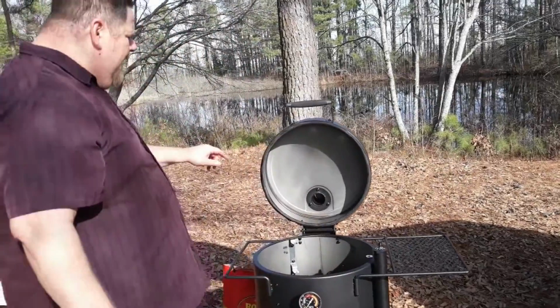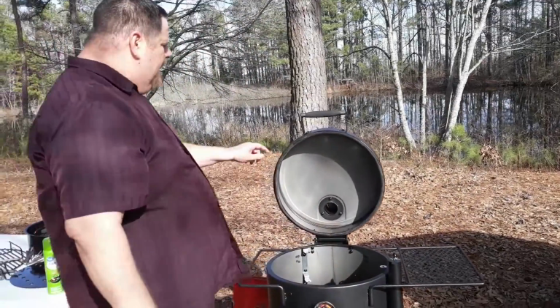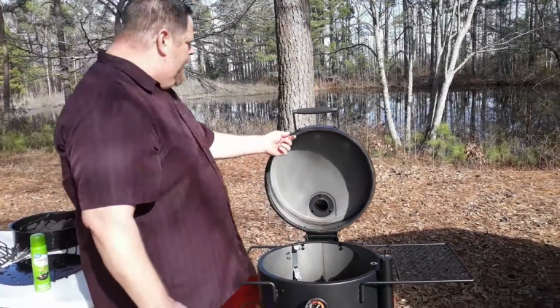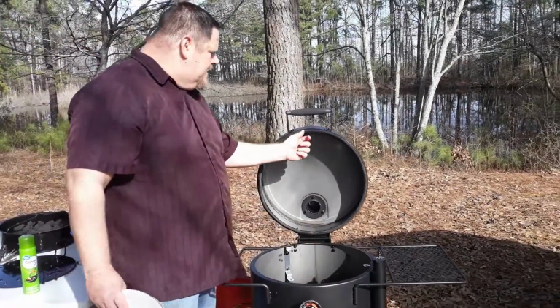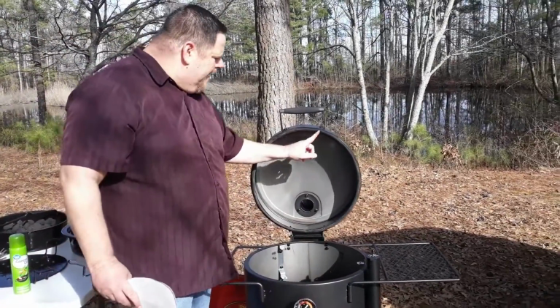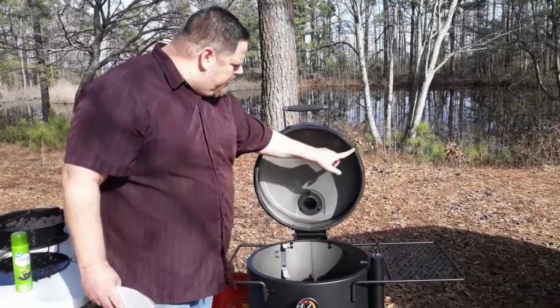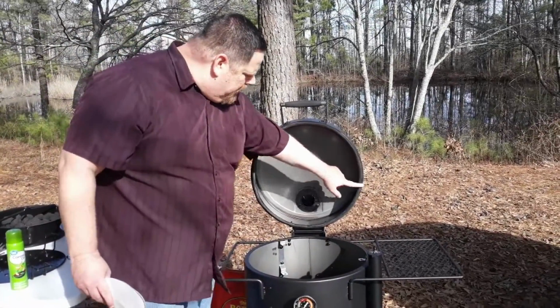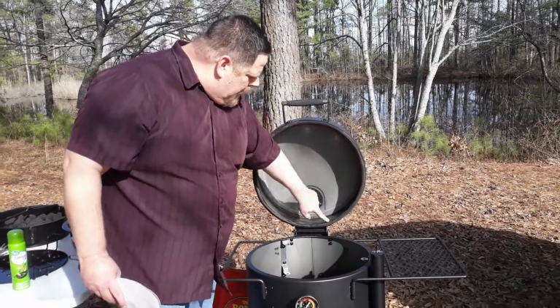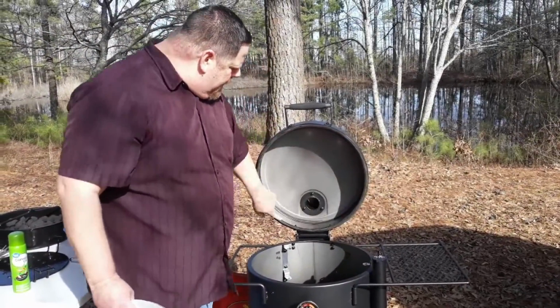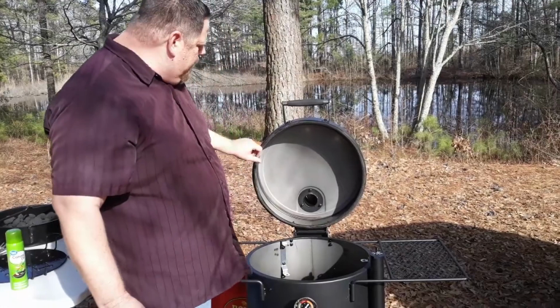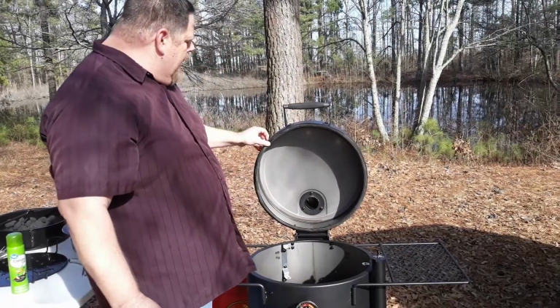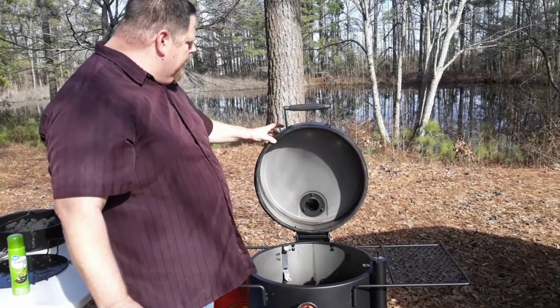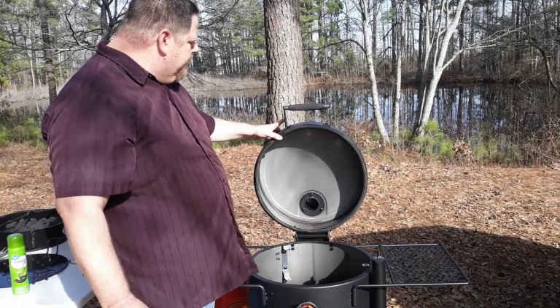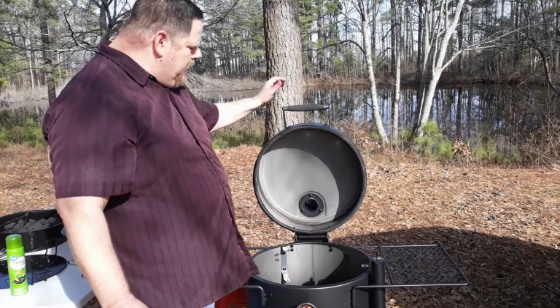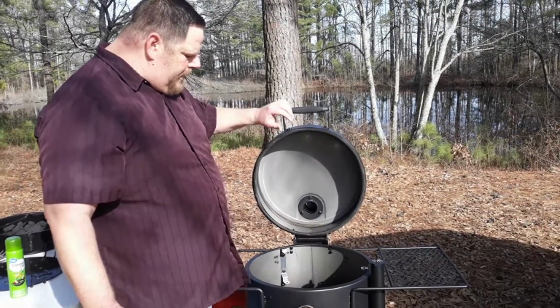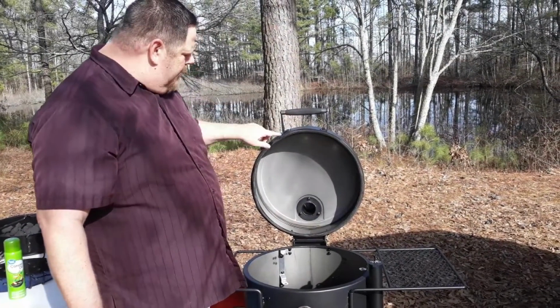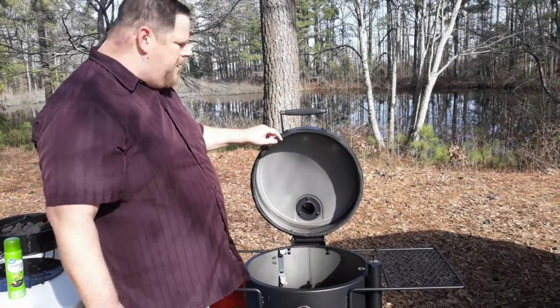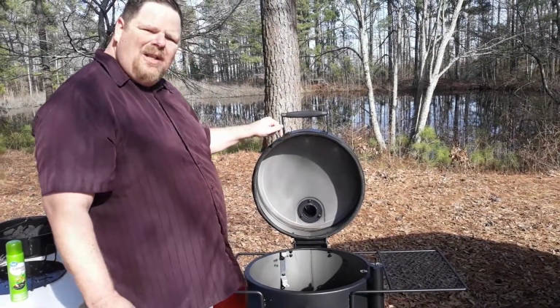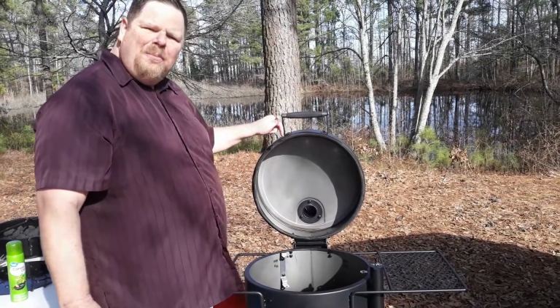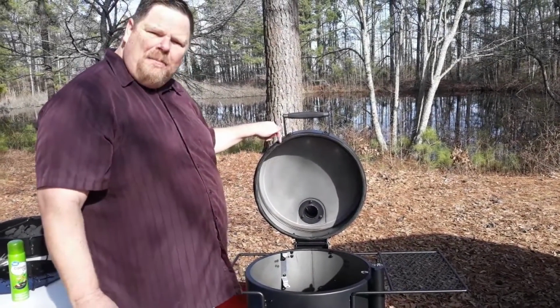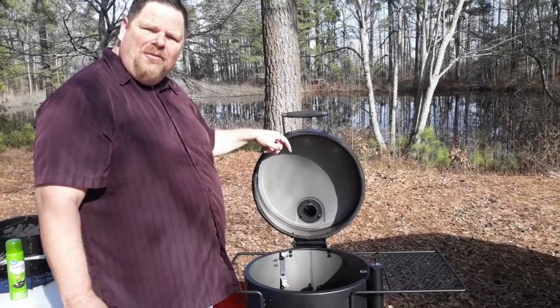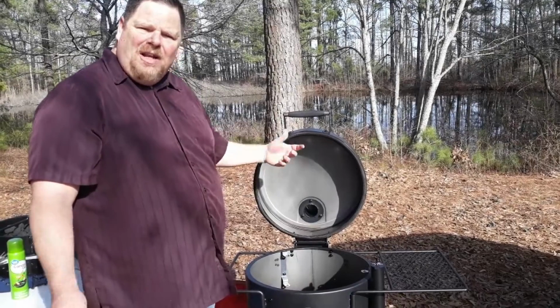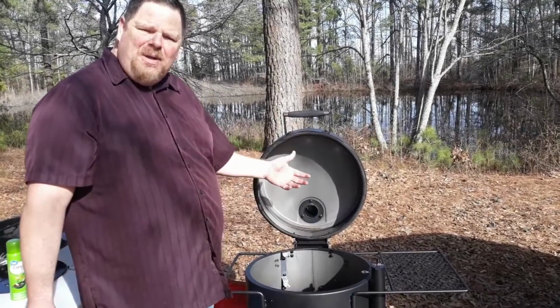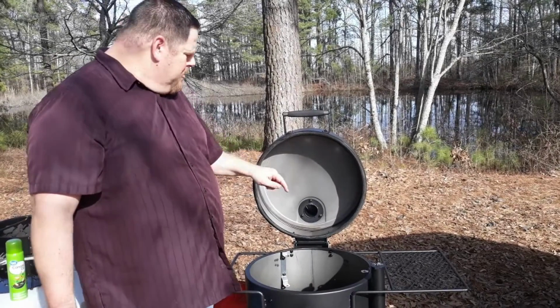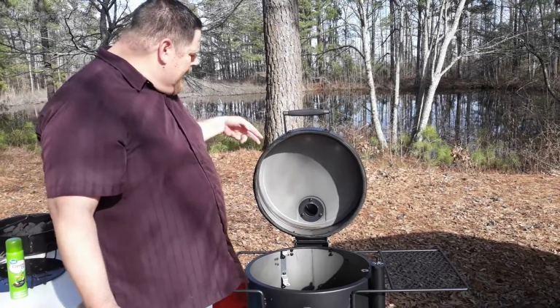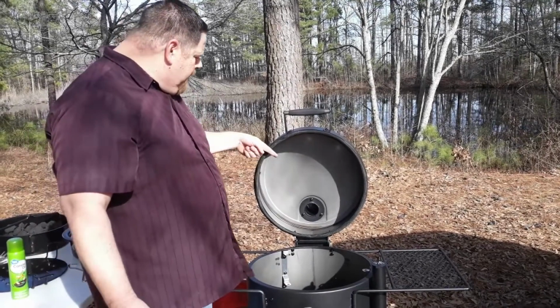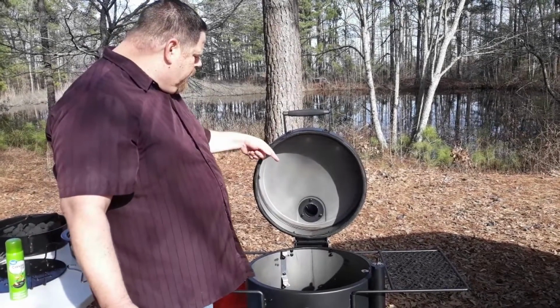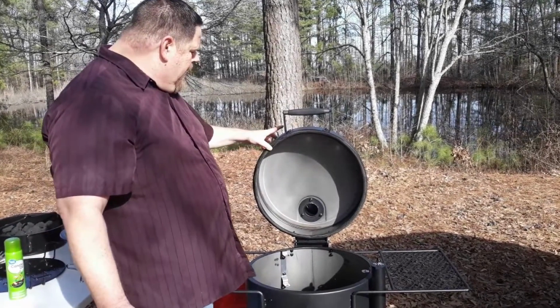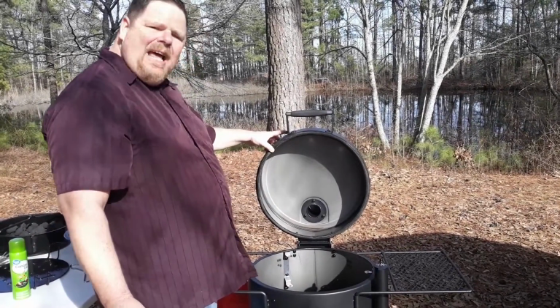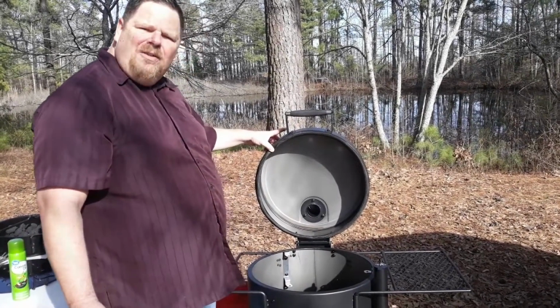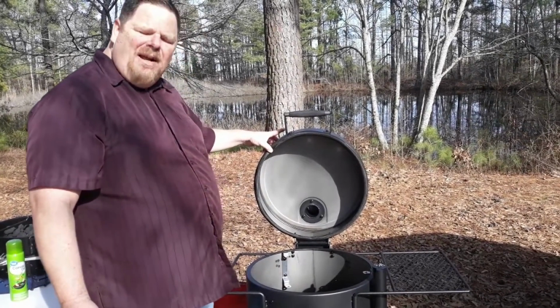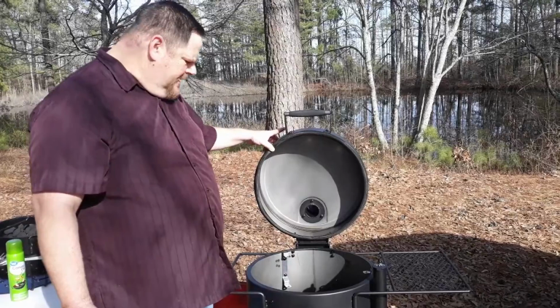One thing I really like about this is it's got the Kevlar seal all the way around. It's a soft seal and when you close it down it seals well, but it also allows you to put your meat probes through. If you're using a digital meat probe, it allows you to put those through and it kind of closes down around it and seals.